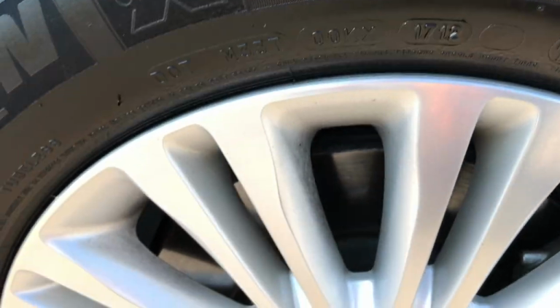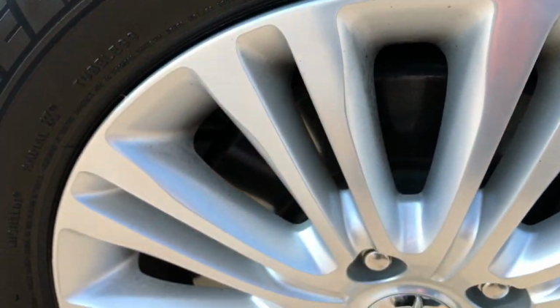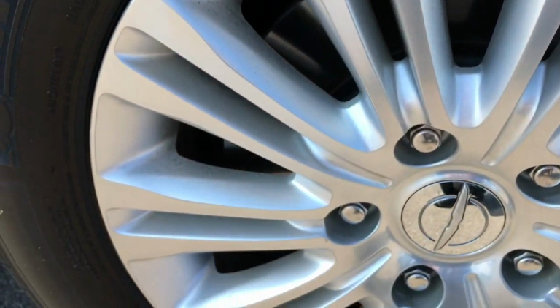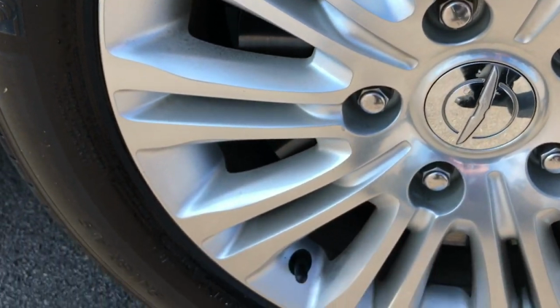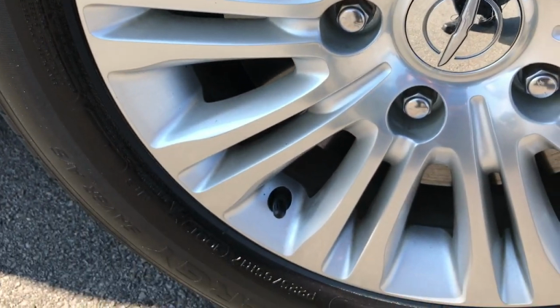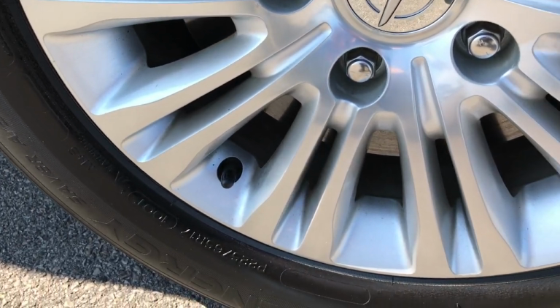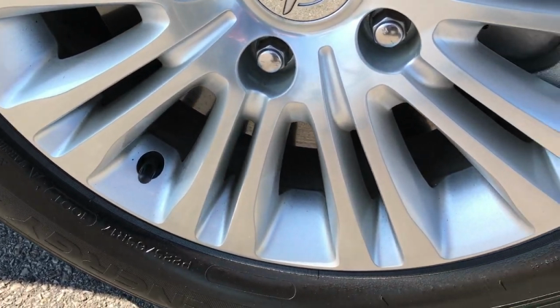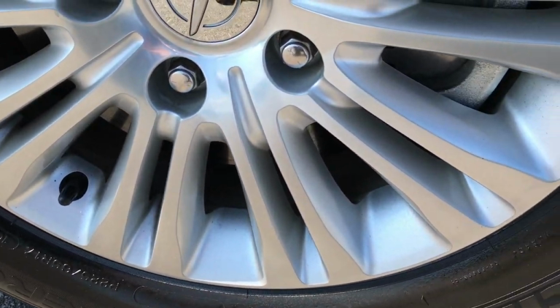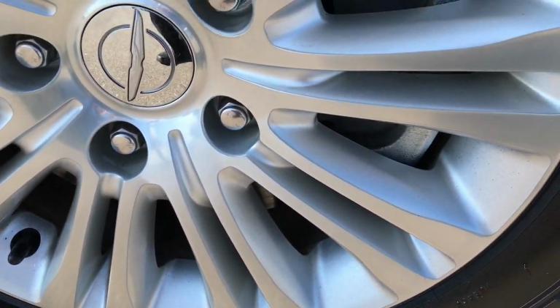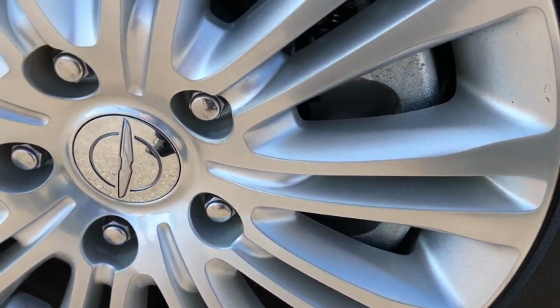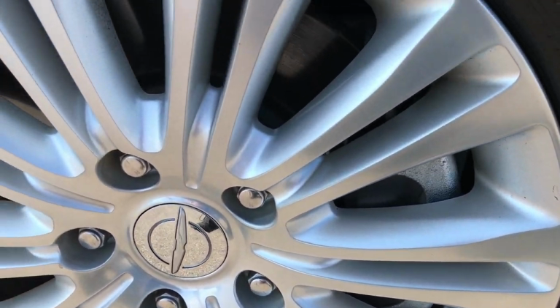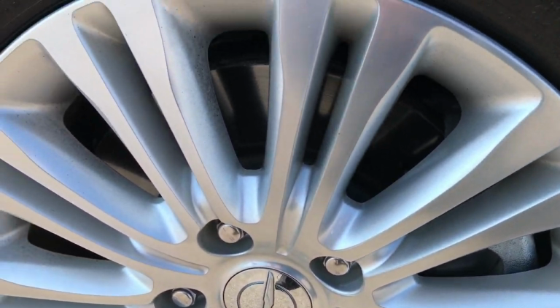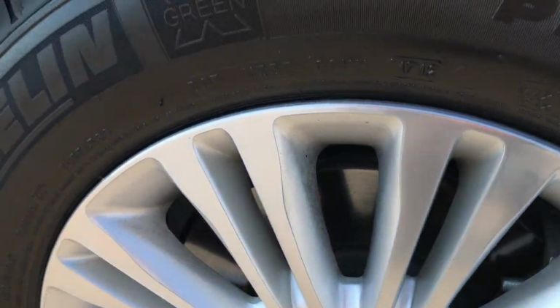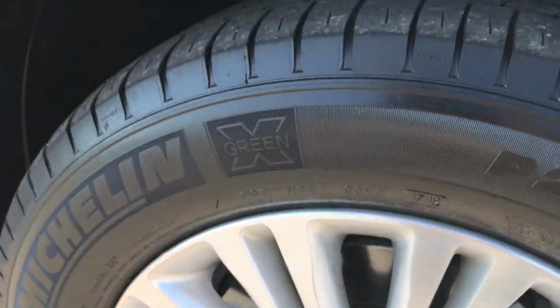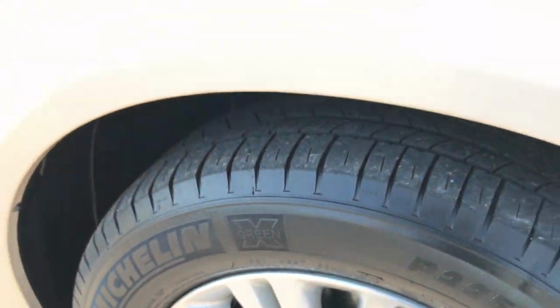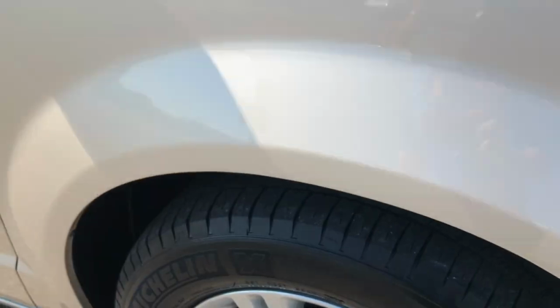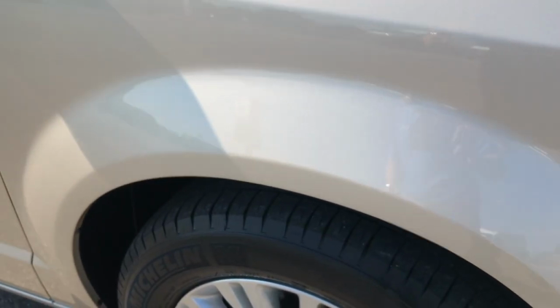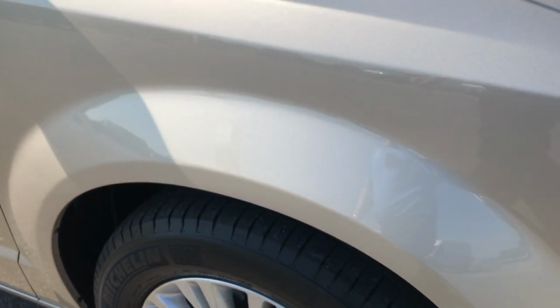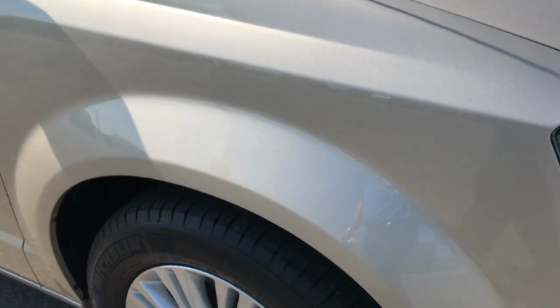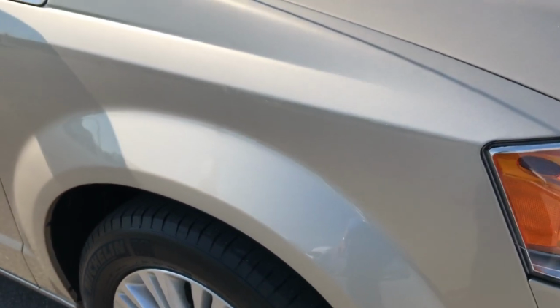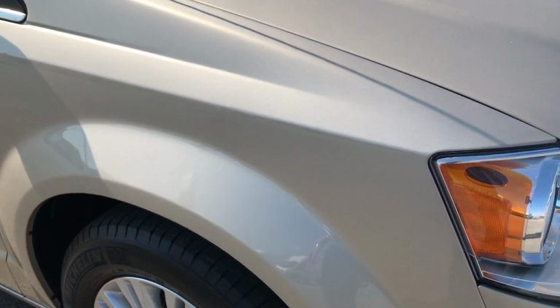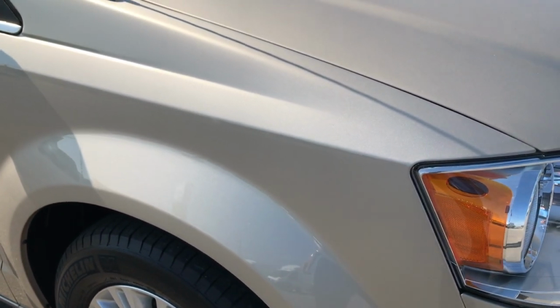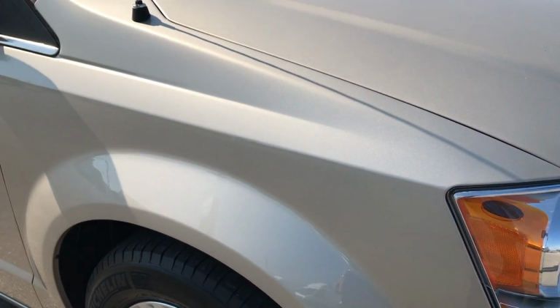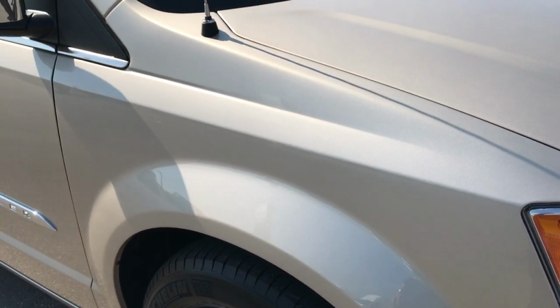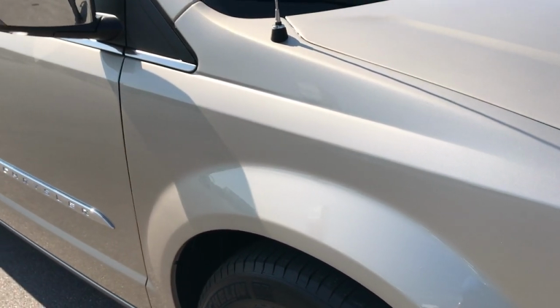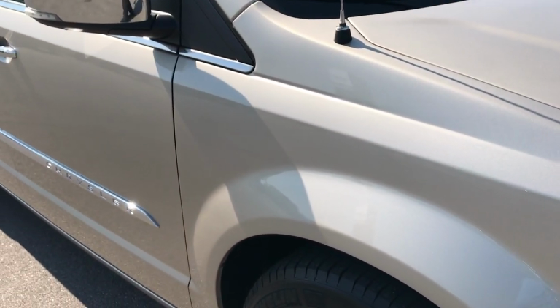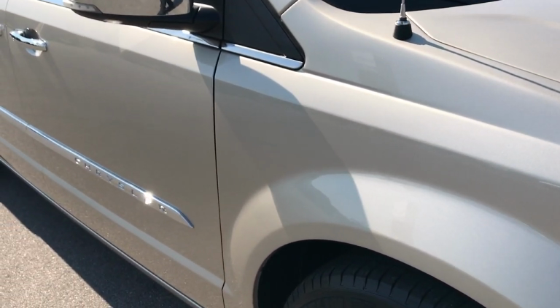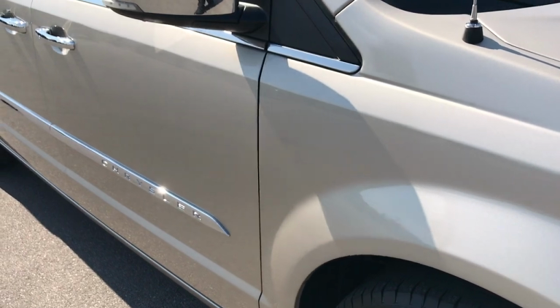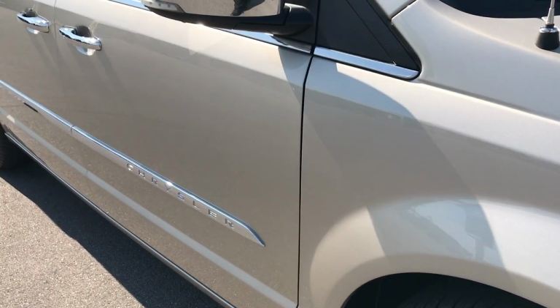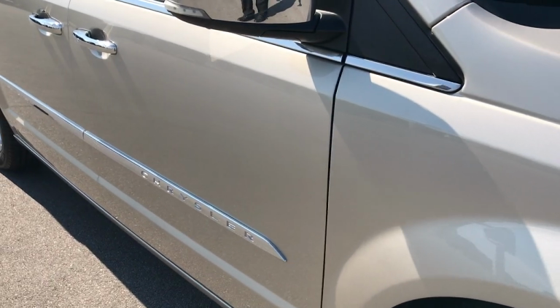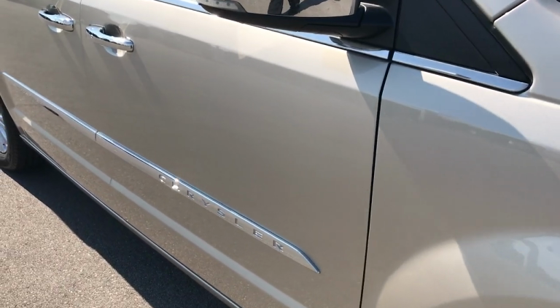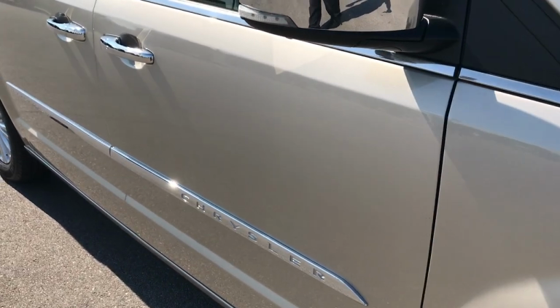Passenger rim is in excellent shape, no scuffs or scrapes on that. And as we go down this side of the van you can see just how clean the body is, how reflective the paint is.